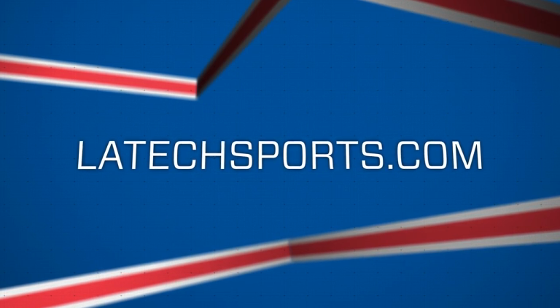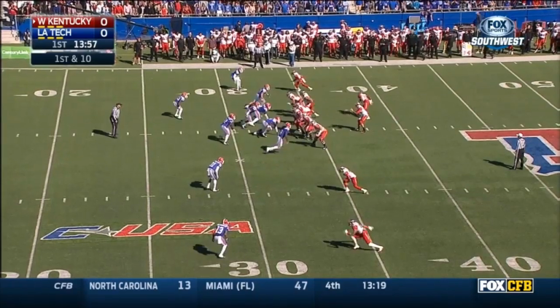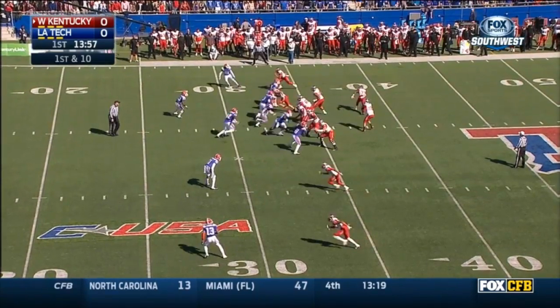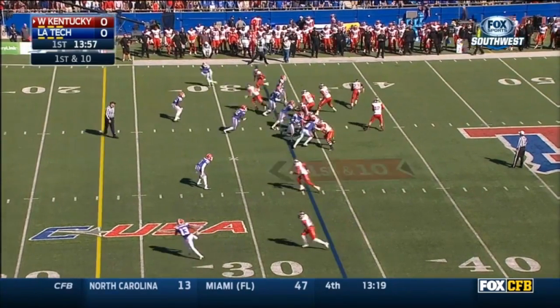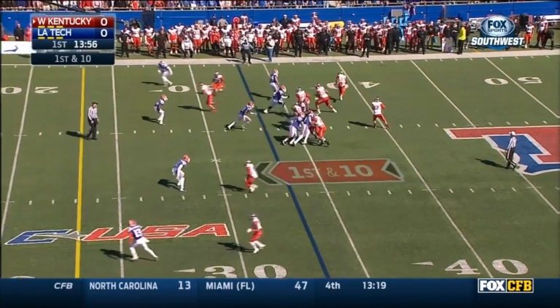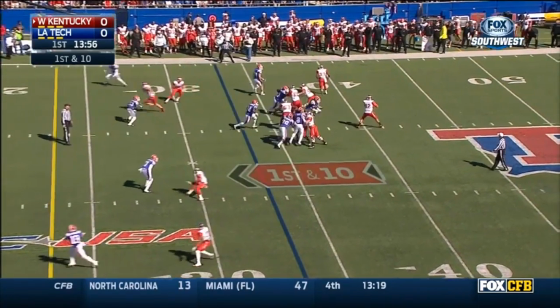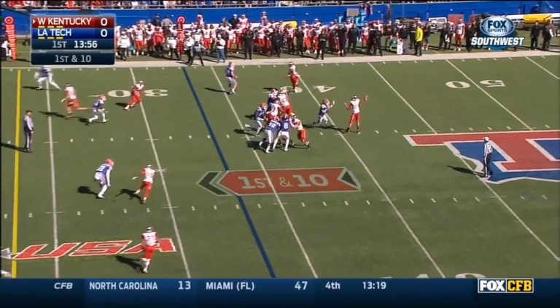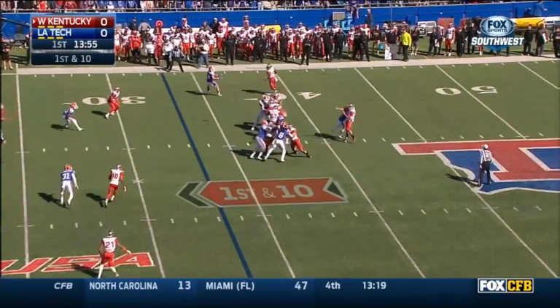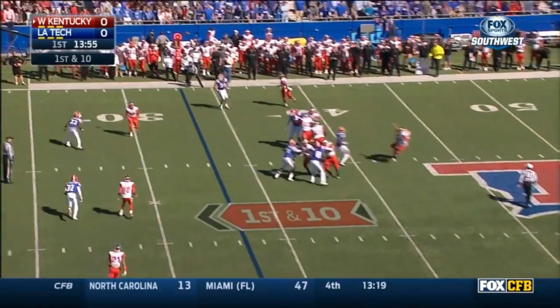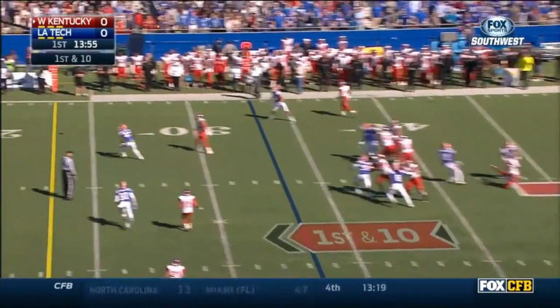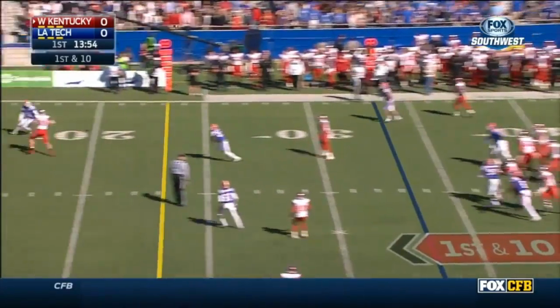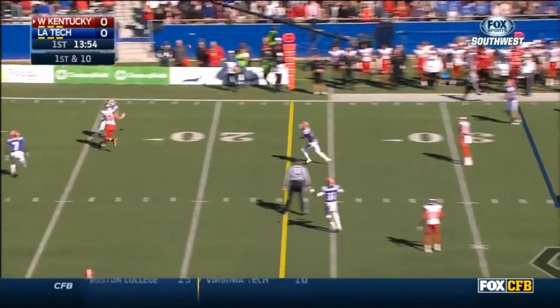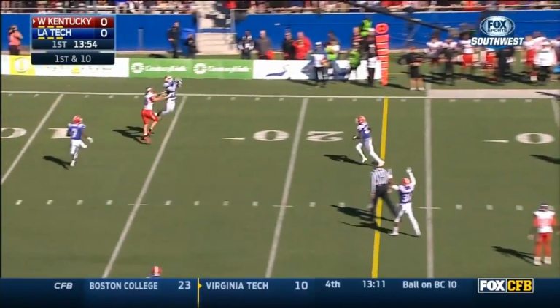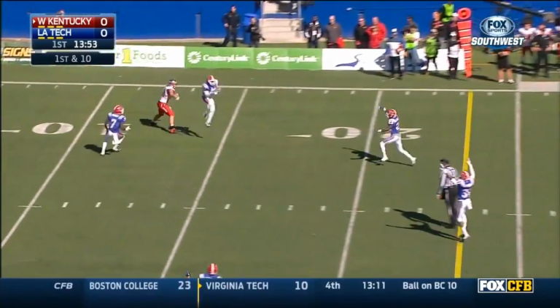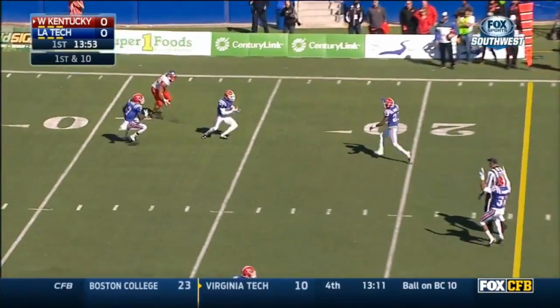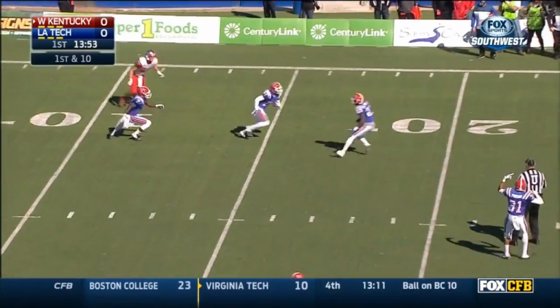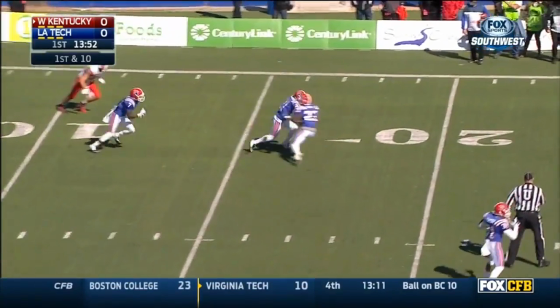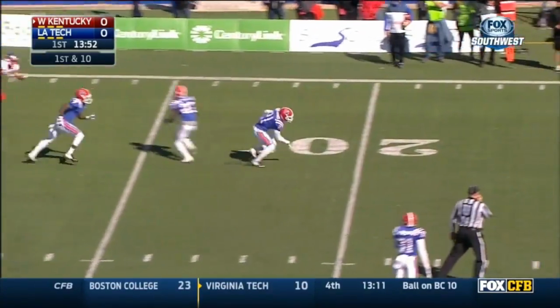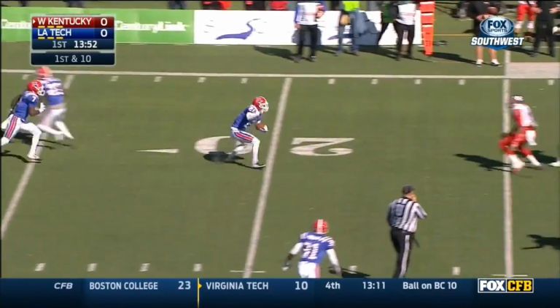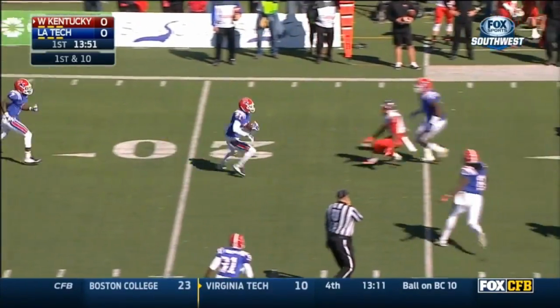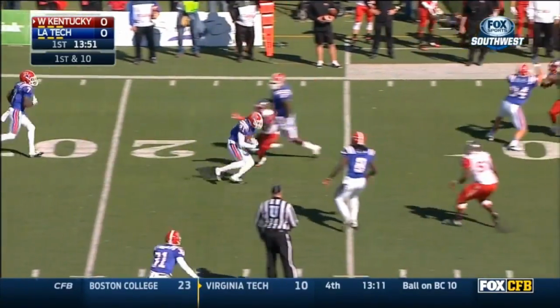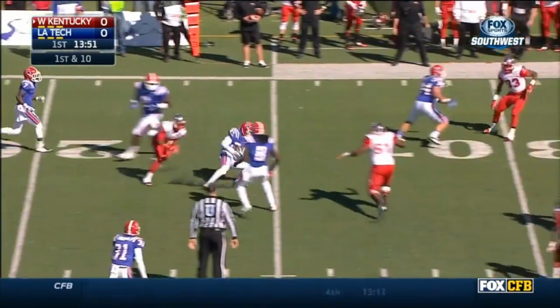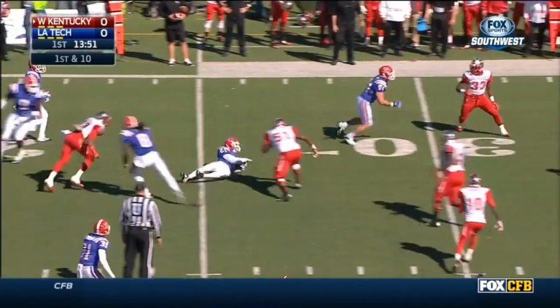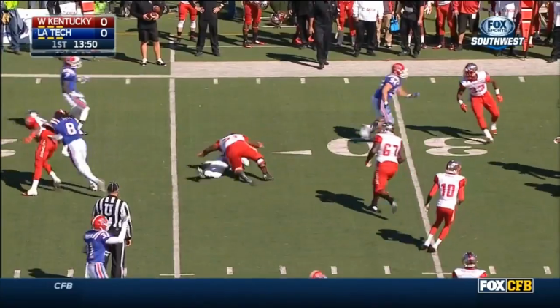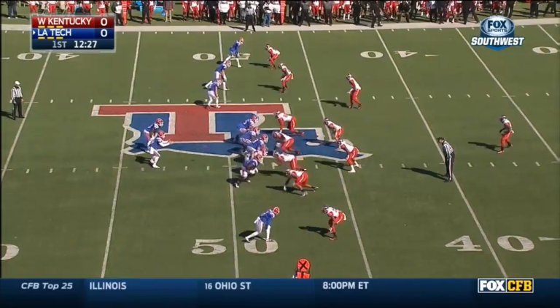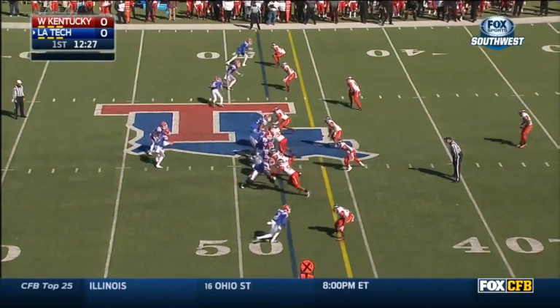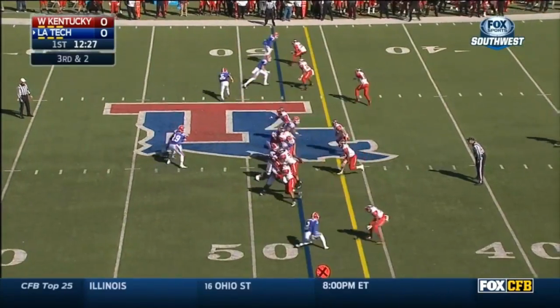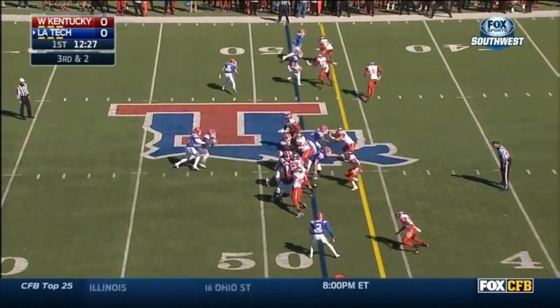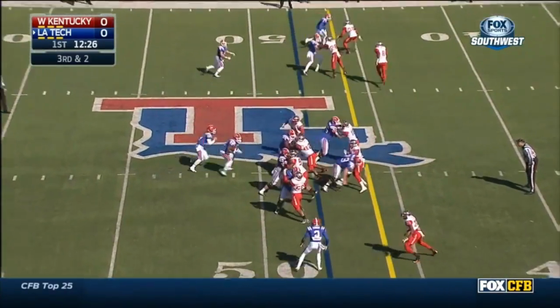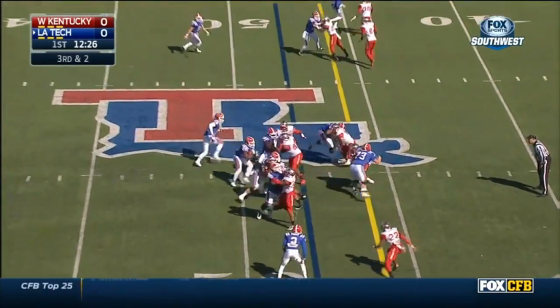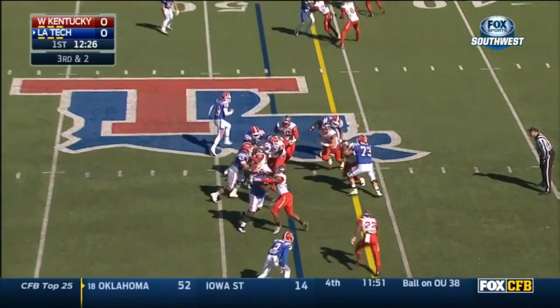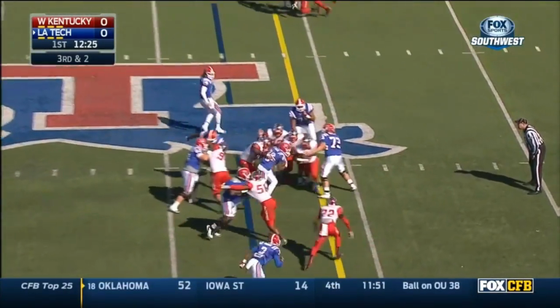In Louisiana Tech territory, throwing it into coverage and it's intercepted by Adarius Barnes. 46 times, 27 completions.